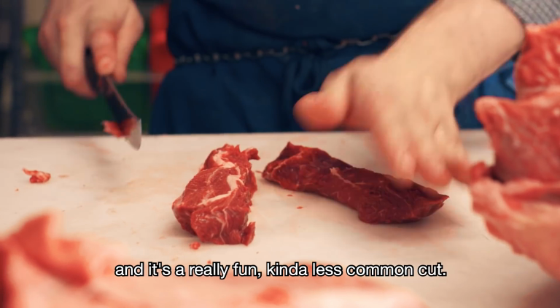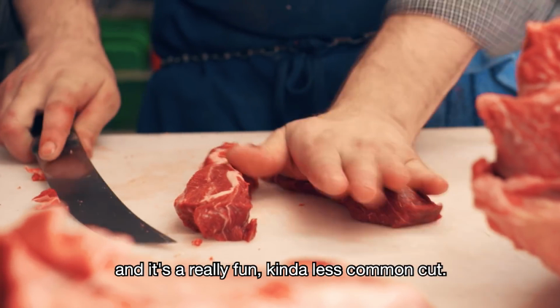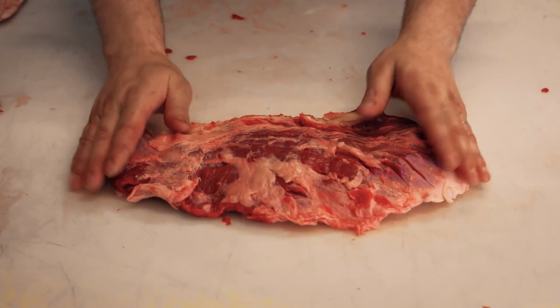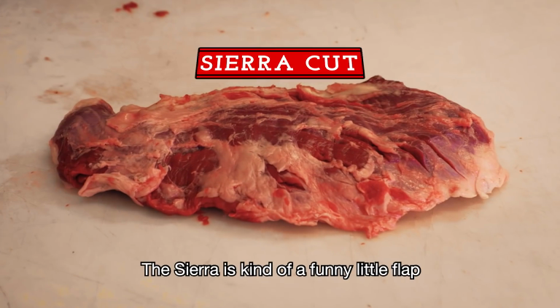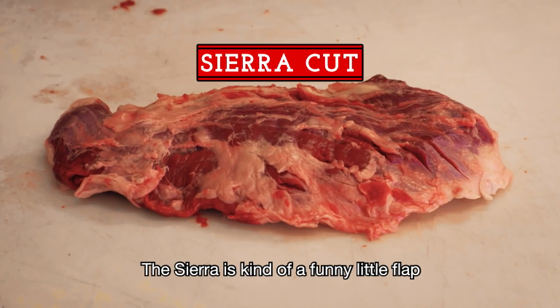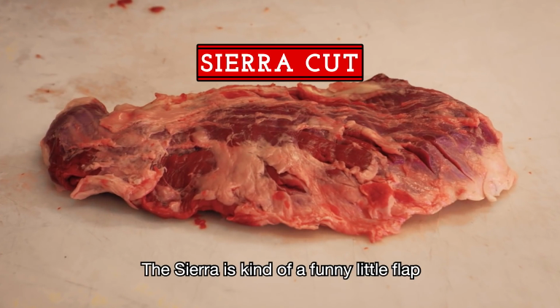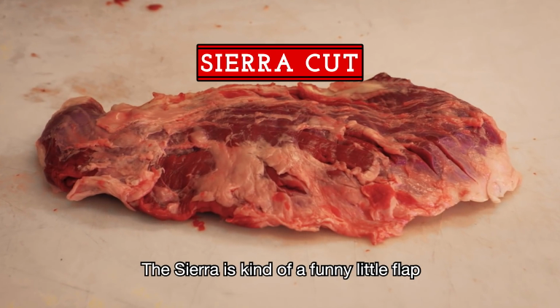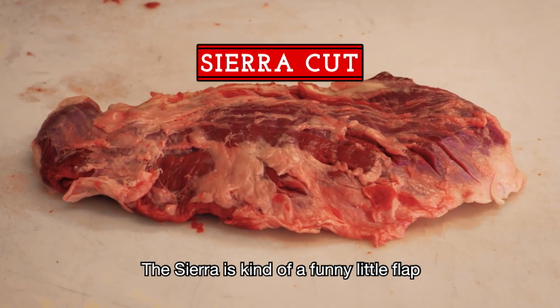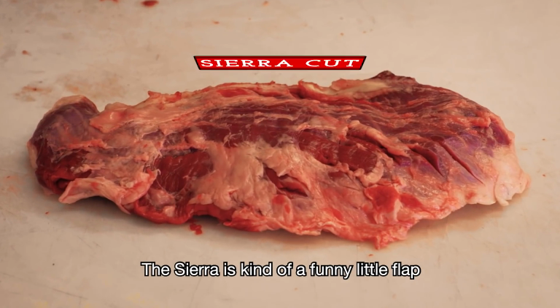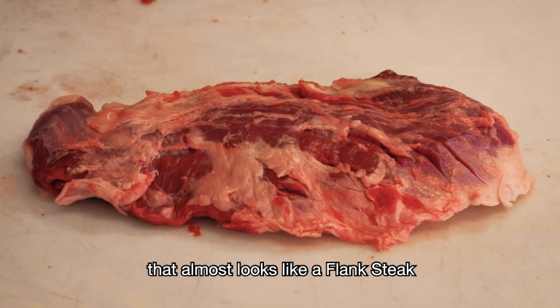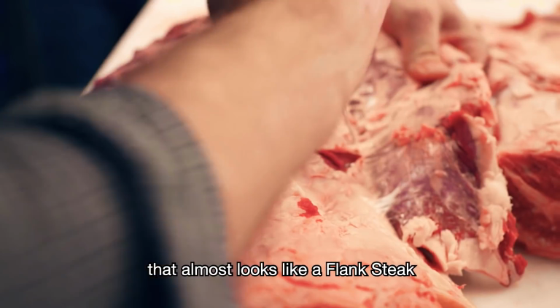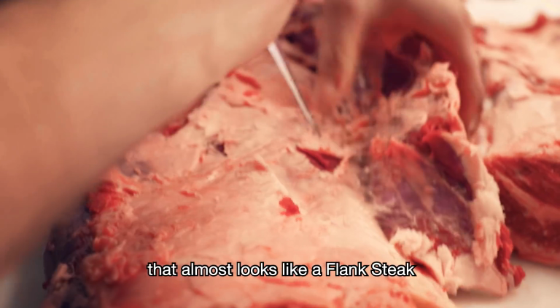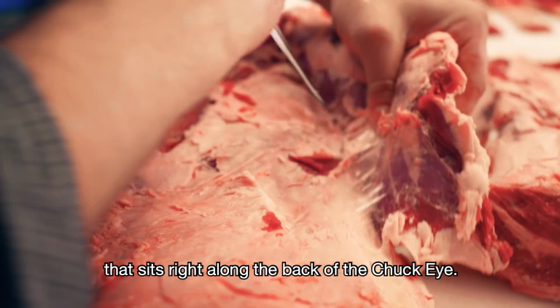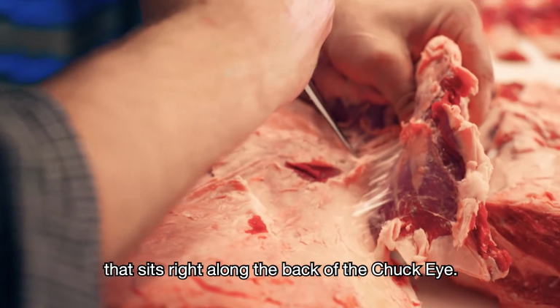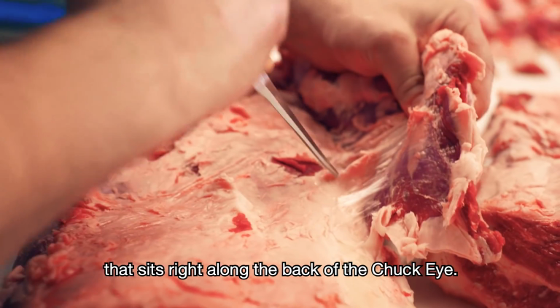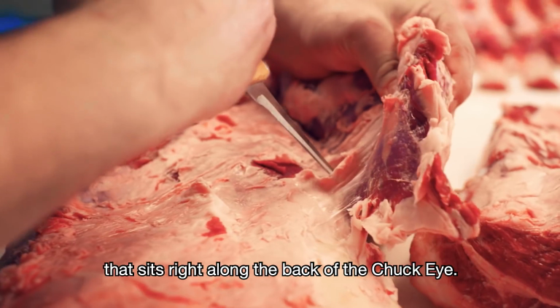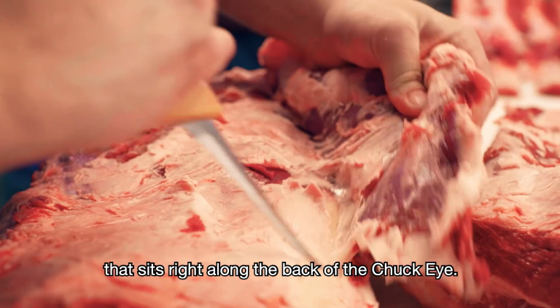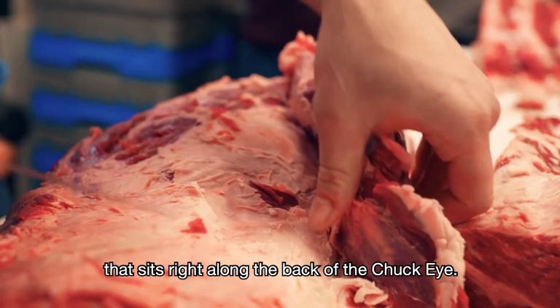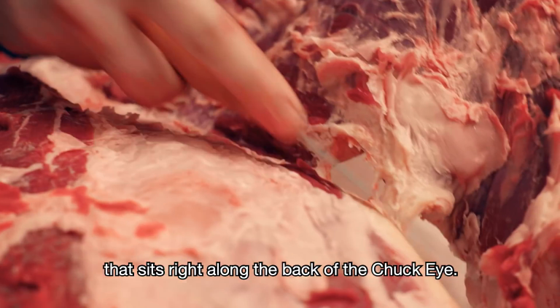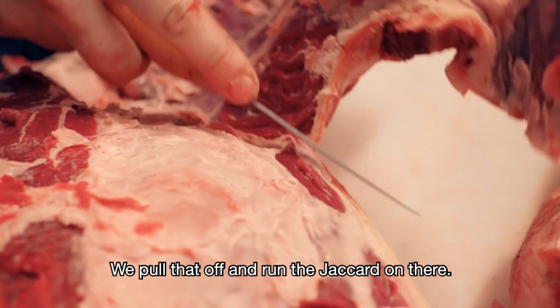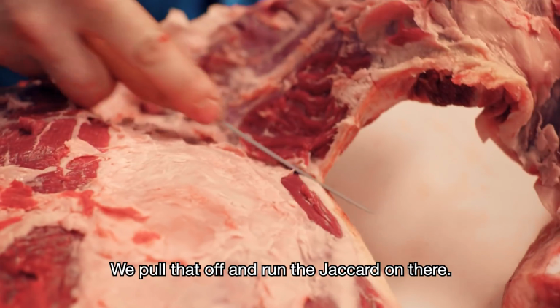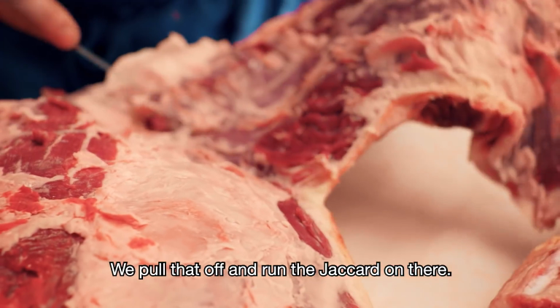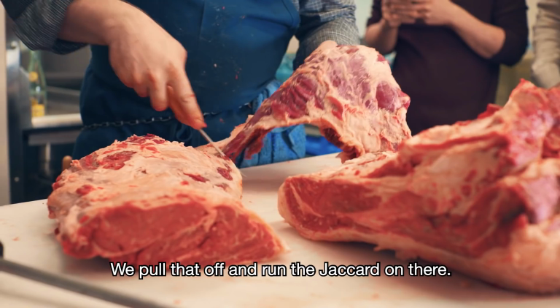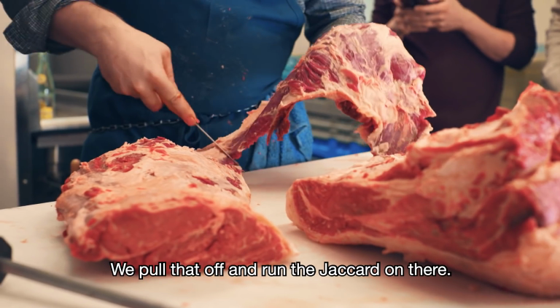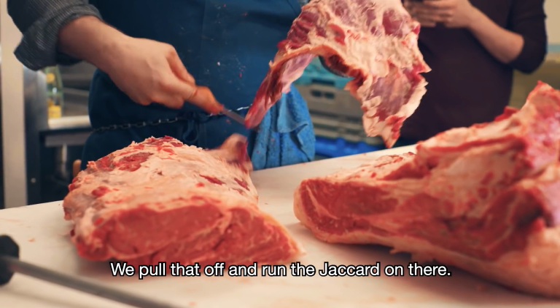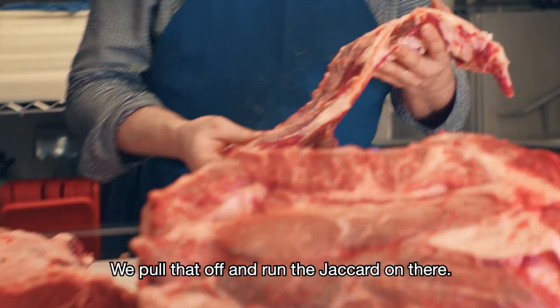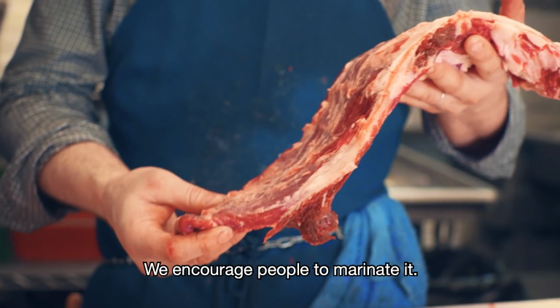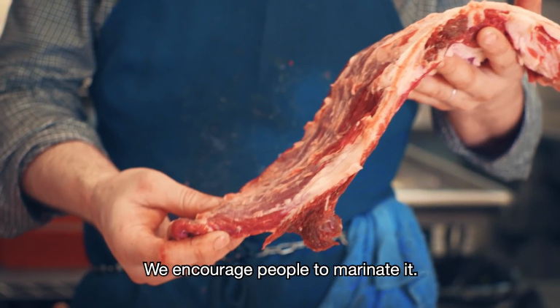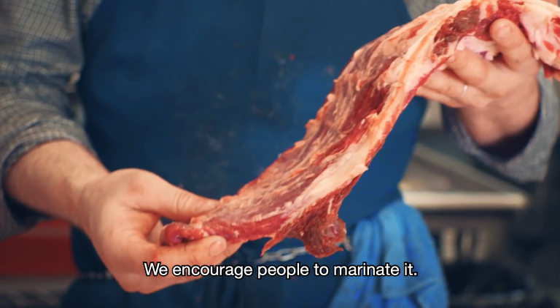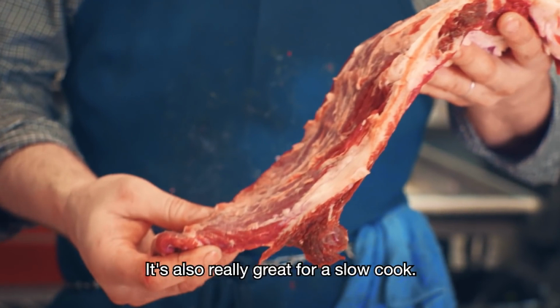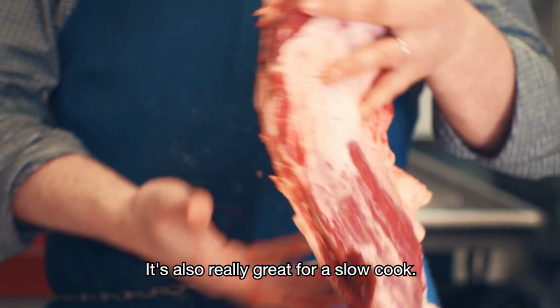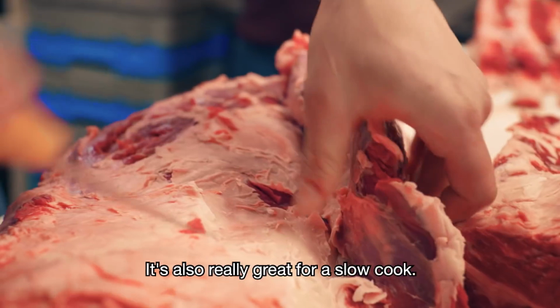This is the chuck. Traditionally, the chuck is divided into big cuts for braising, stewing, or grinding, but here we dig a little deeper and we can pull a lot of little muscles out of the chuck roll that are really delicious cuts.